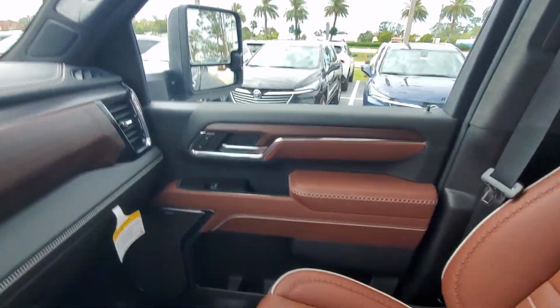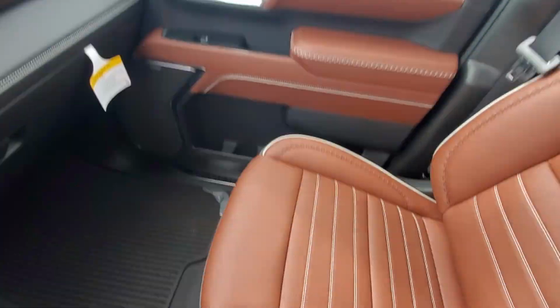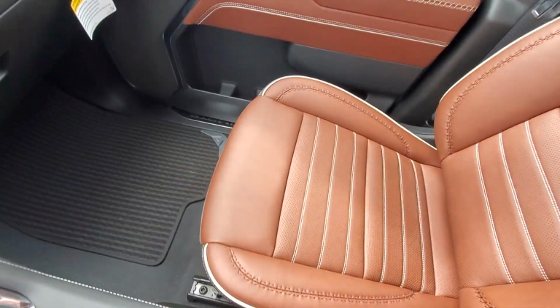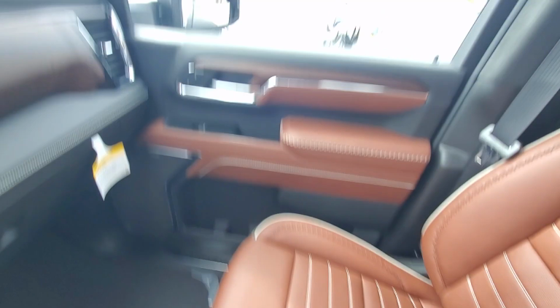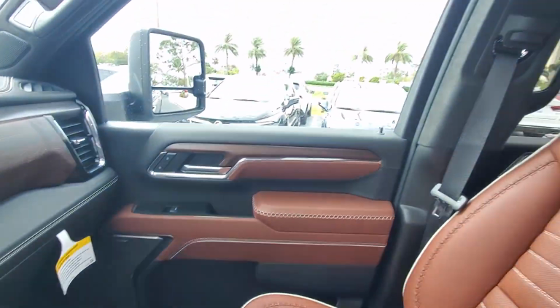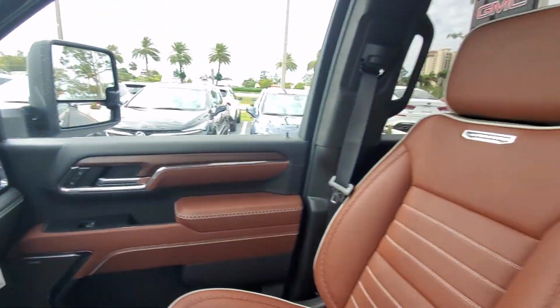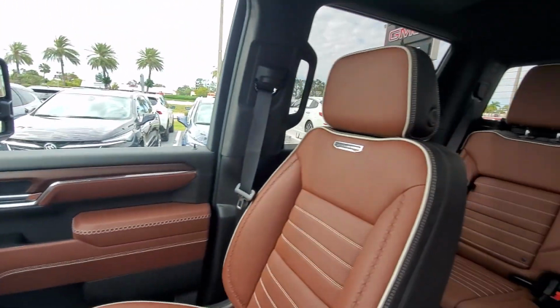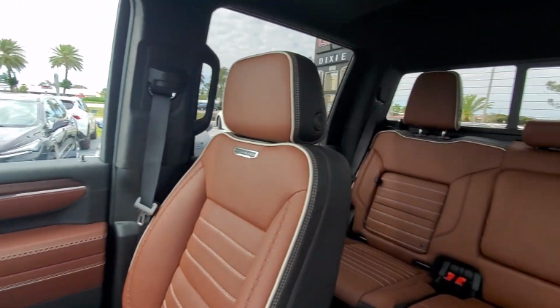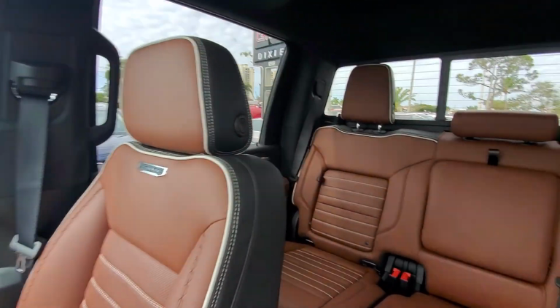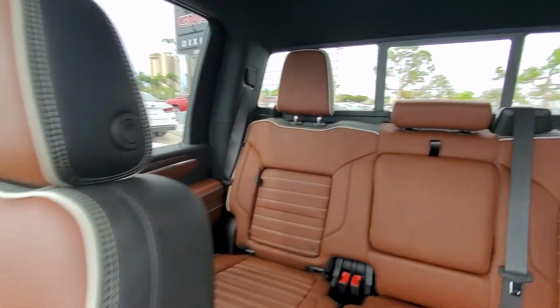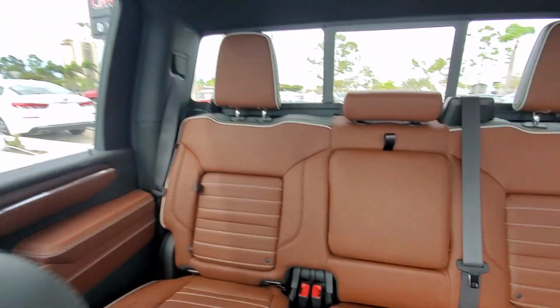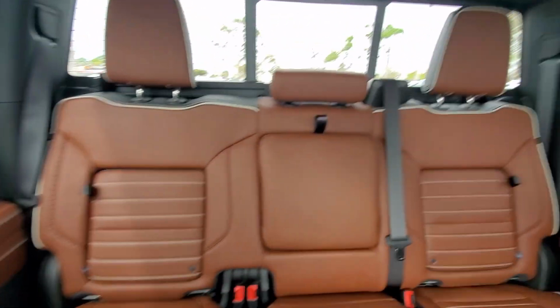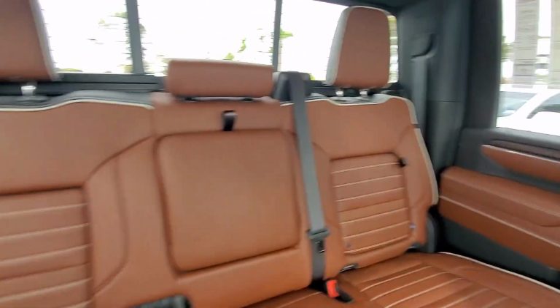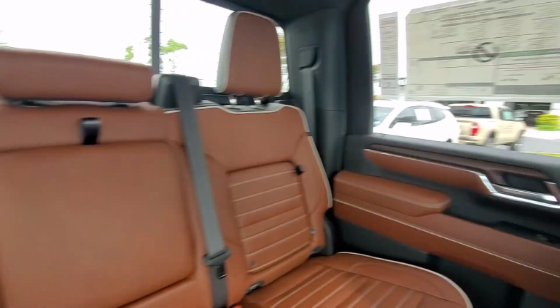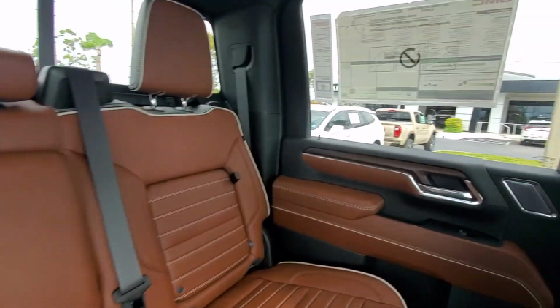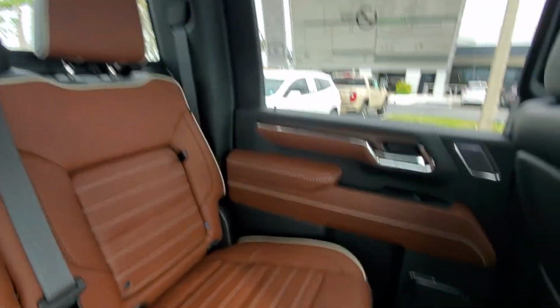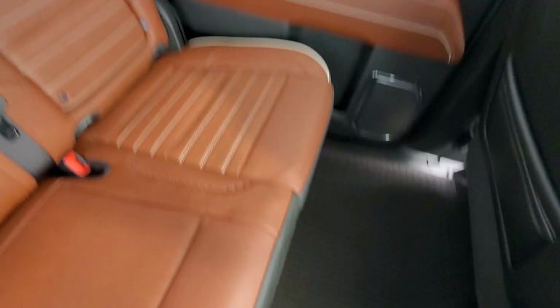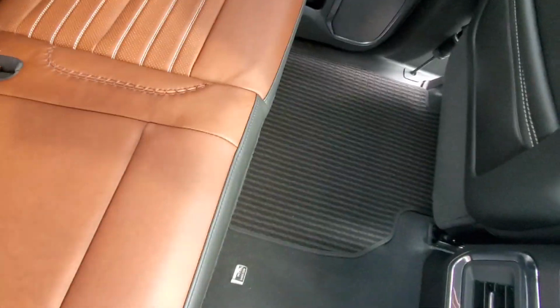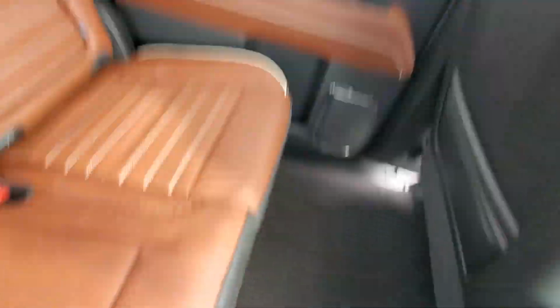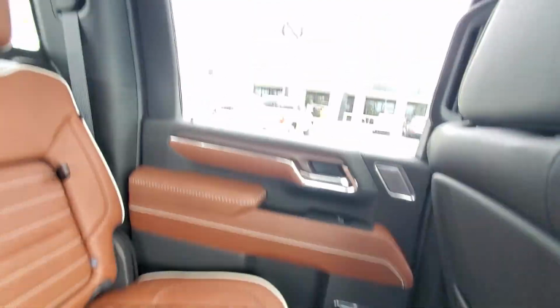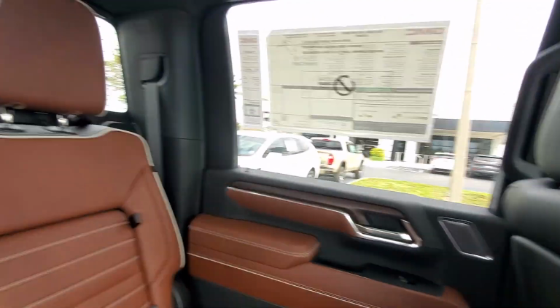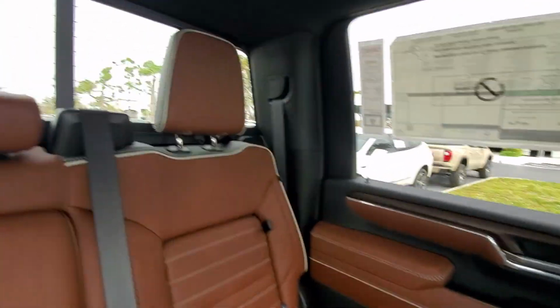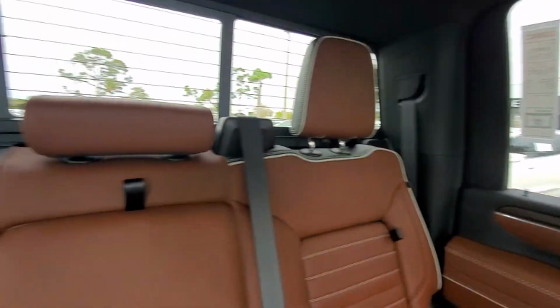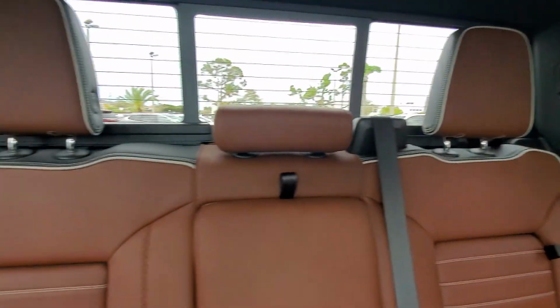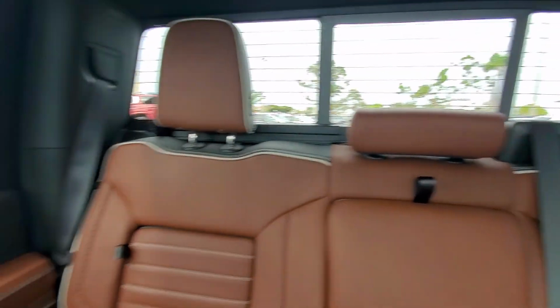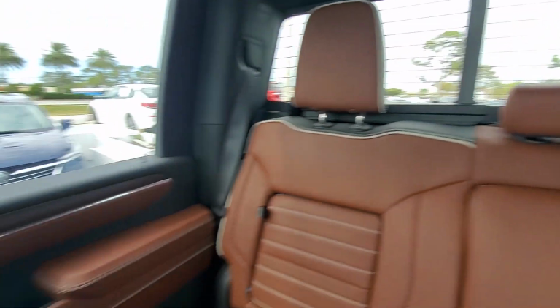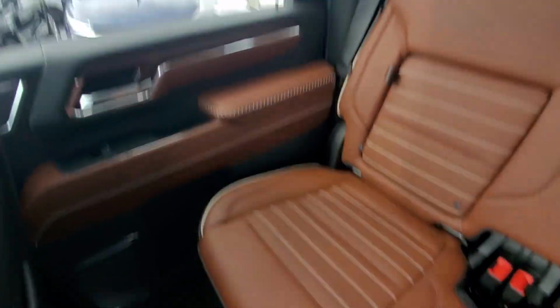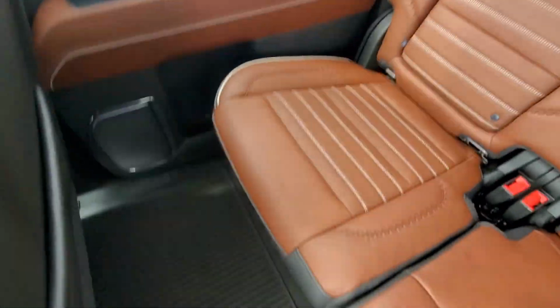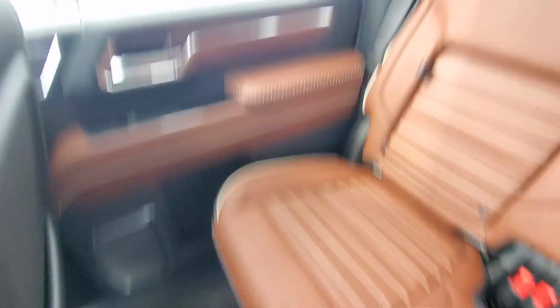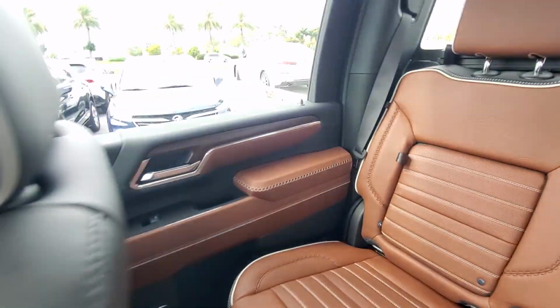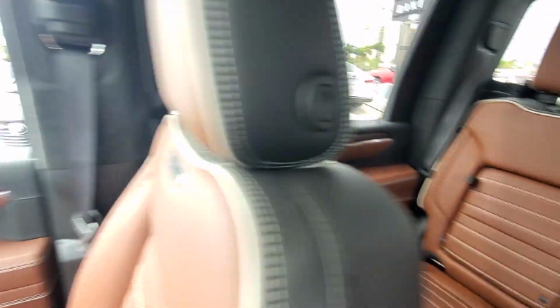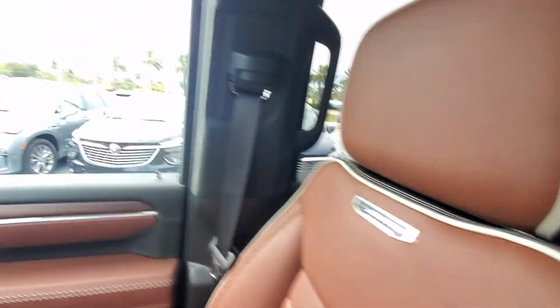Gas and diesel powertrains and a host of options are available to let you make this practical, versatile truck everything you want it to be. These are just some of the great options this vehicle comes with.